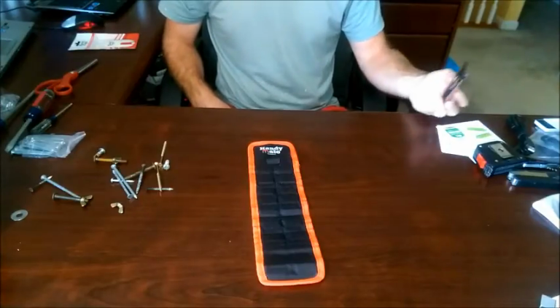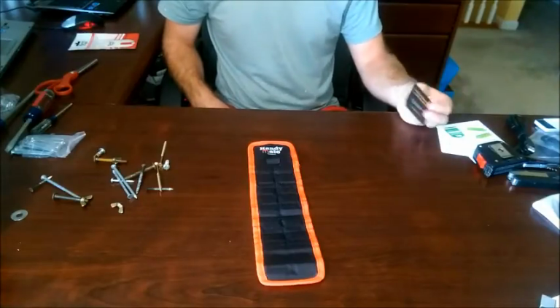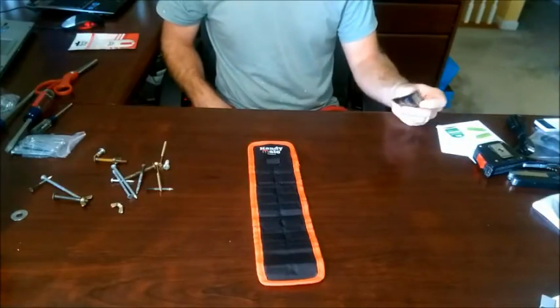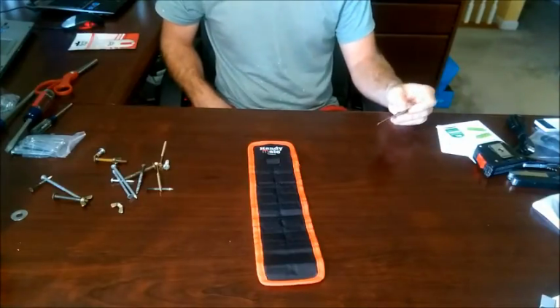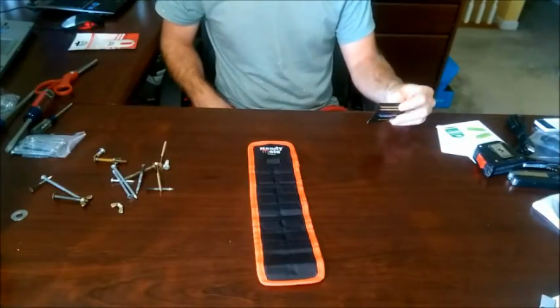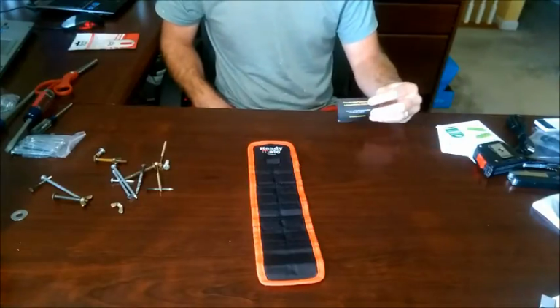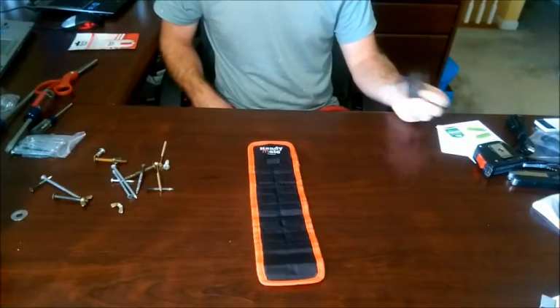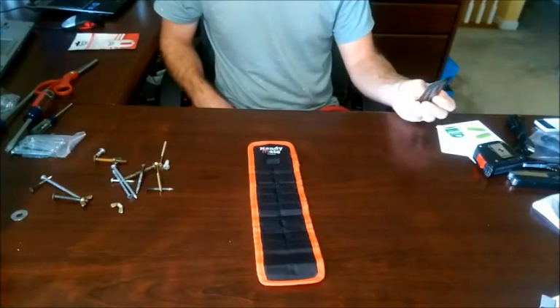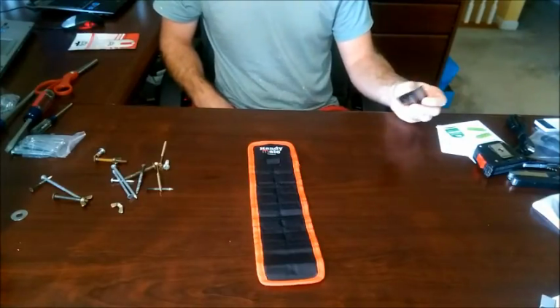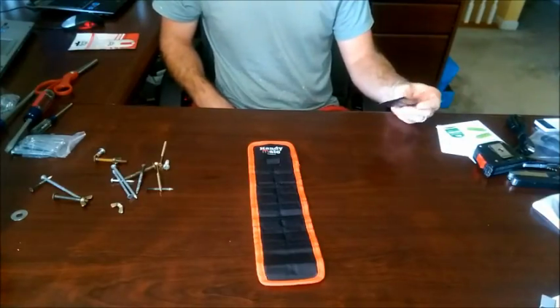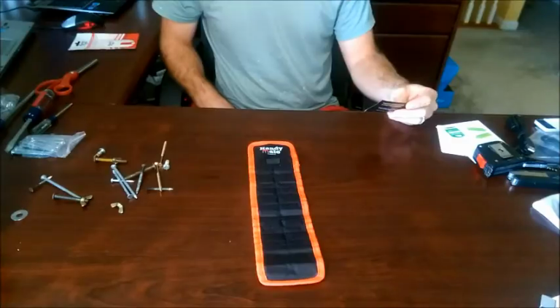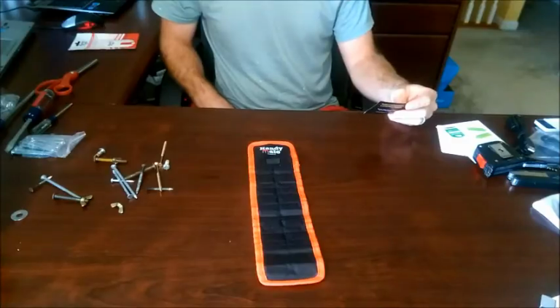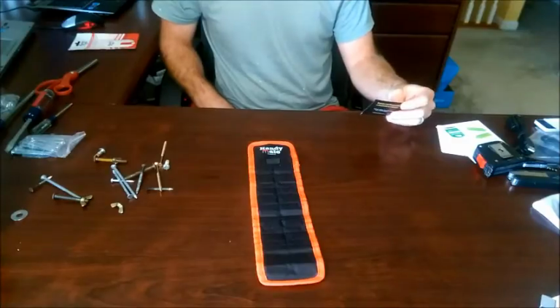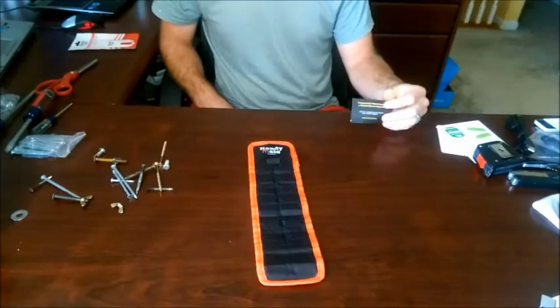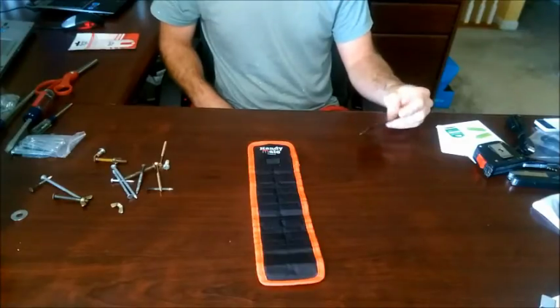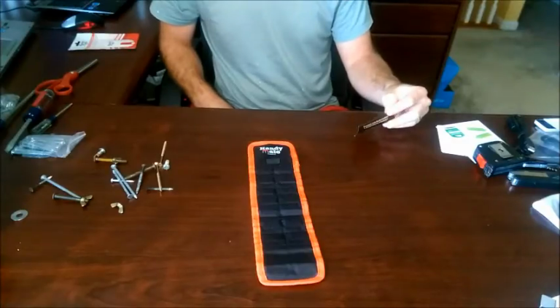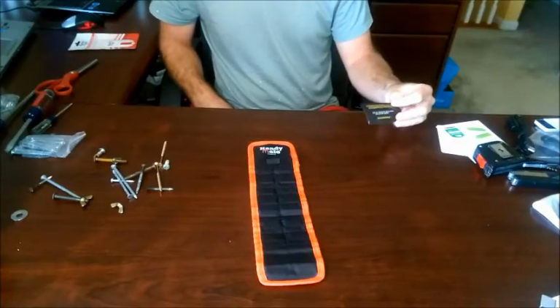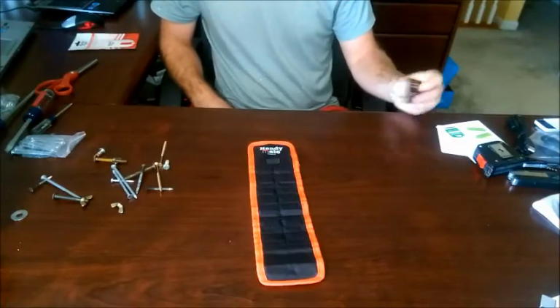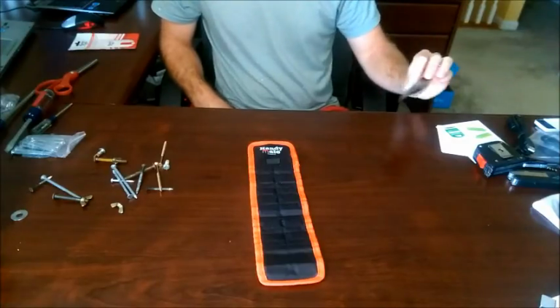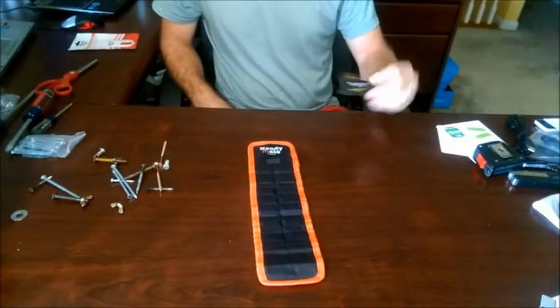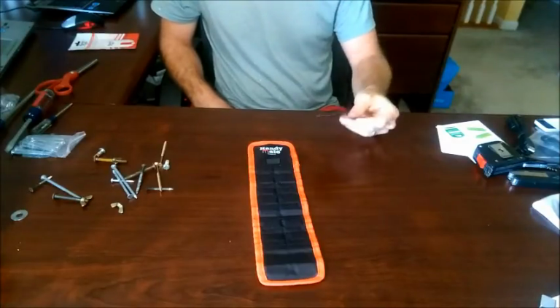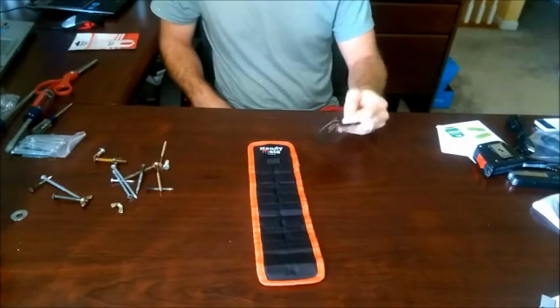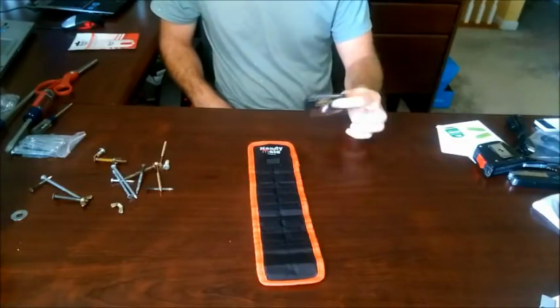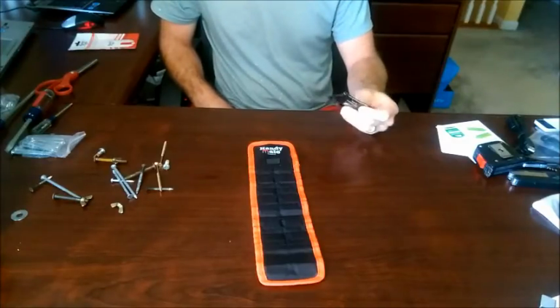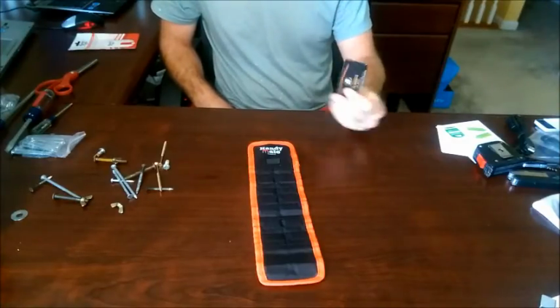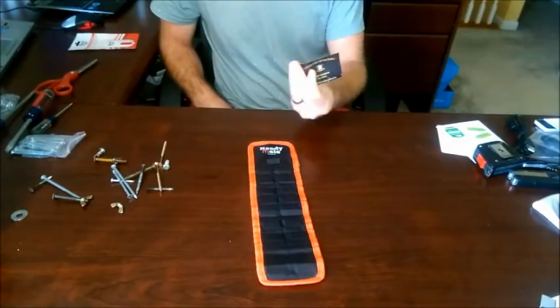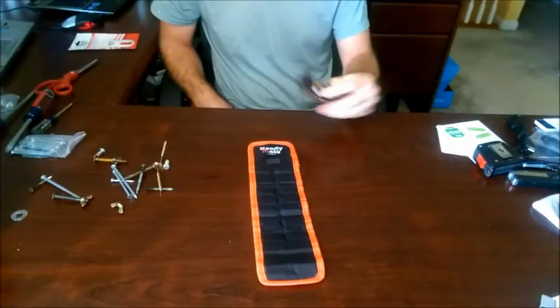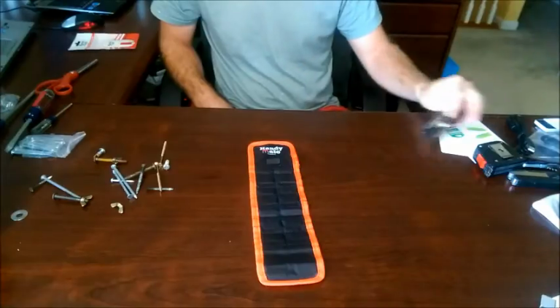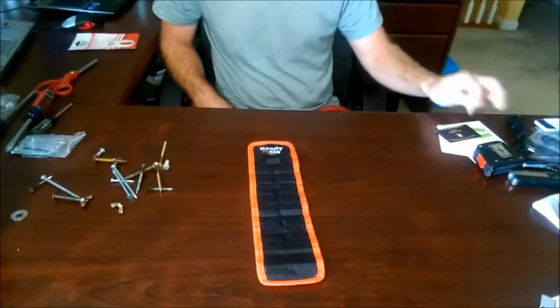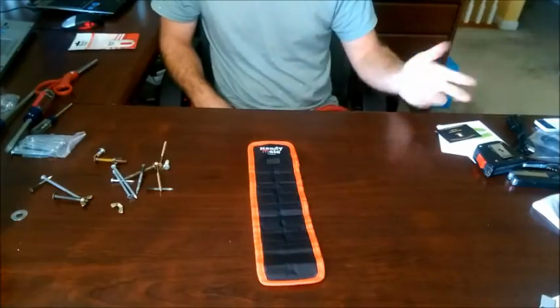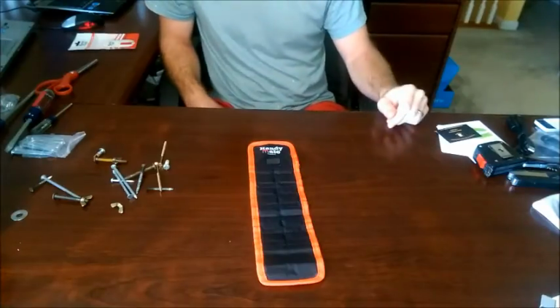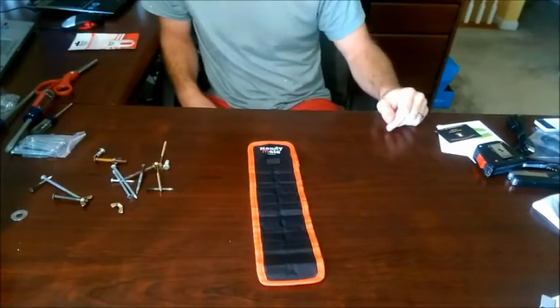Before I start, this does come with a card that you can use to go to their website and register to win a $100 Amazon gift certificate. So that's worth noting.